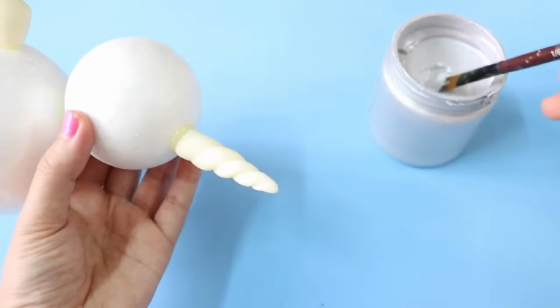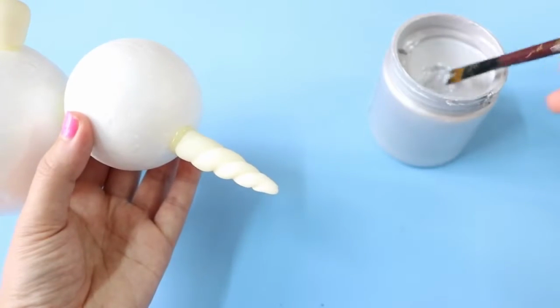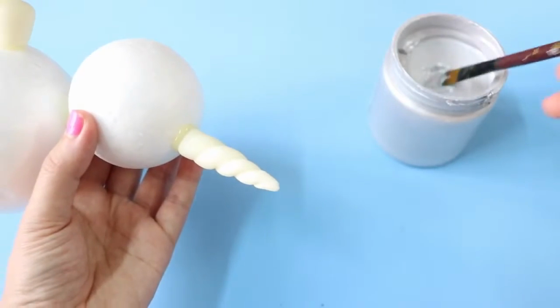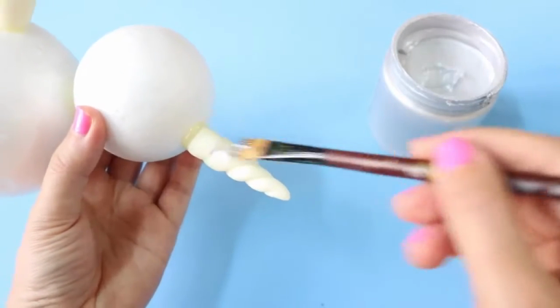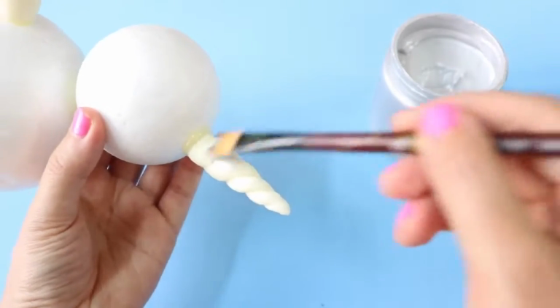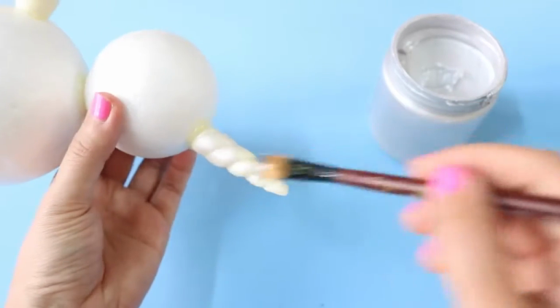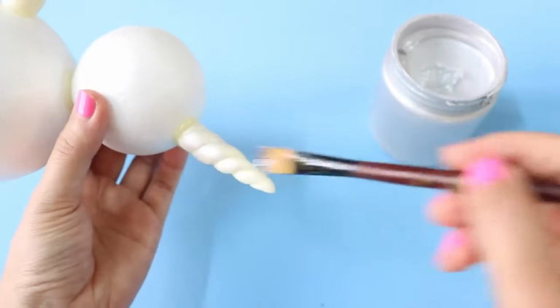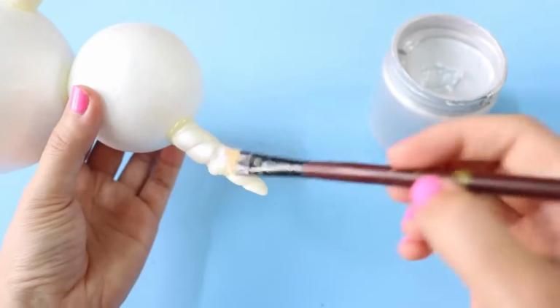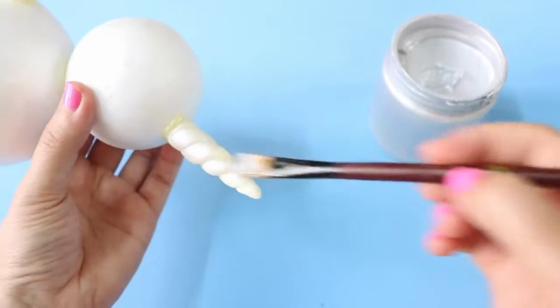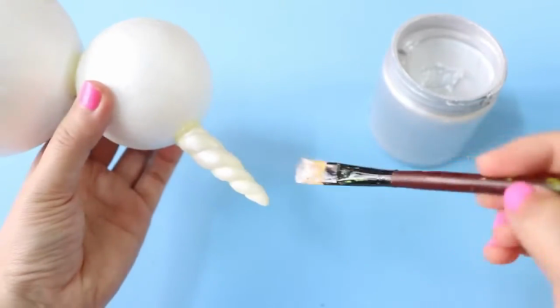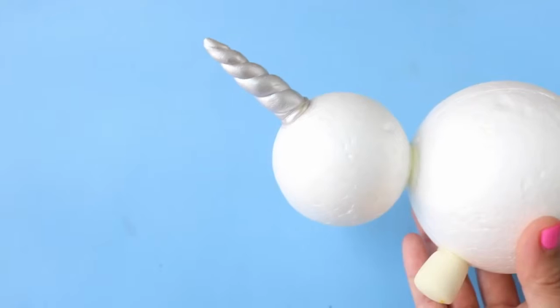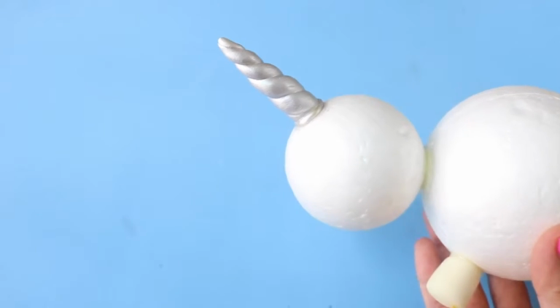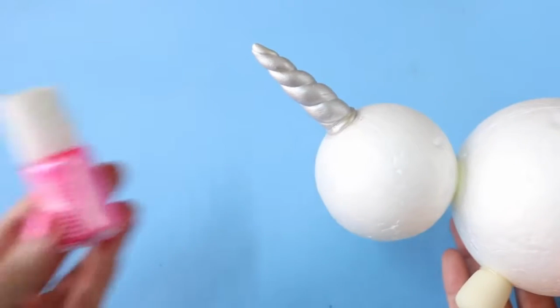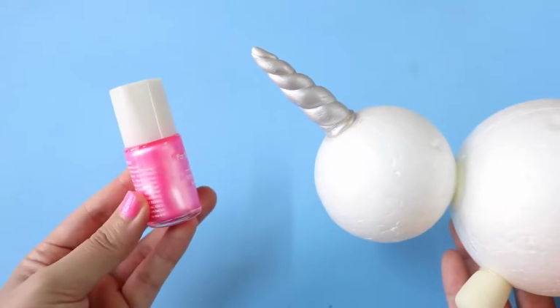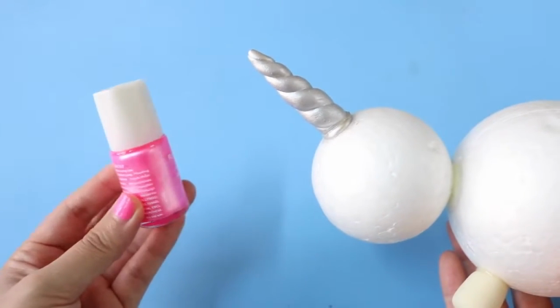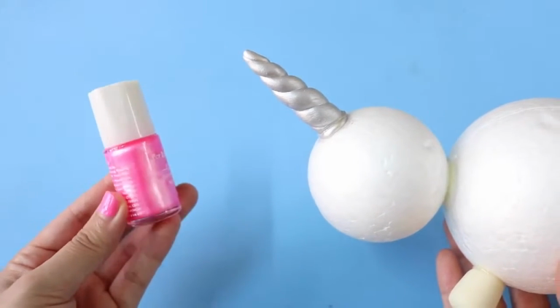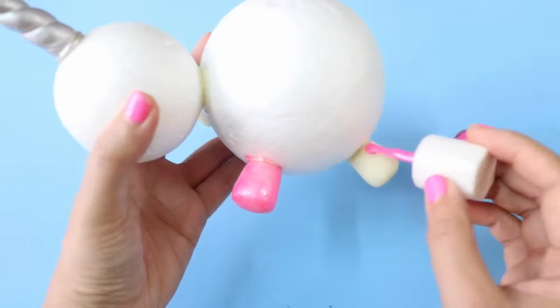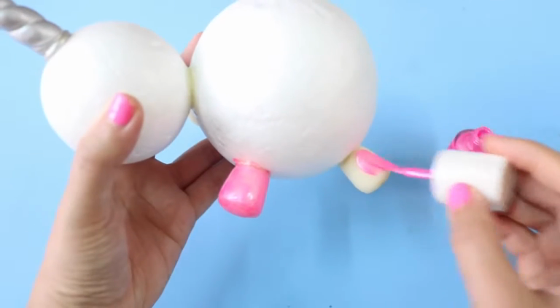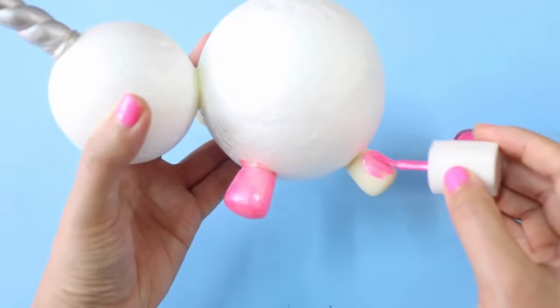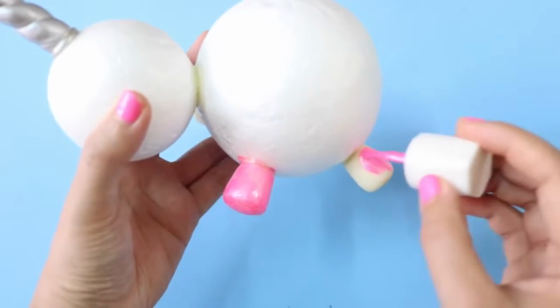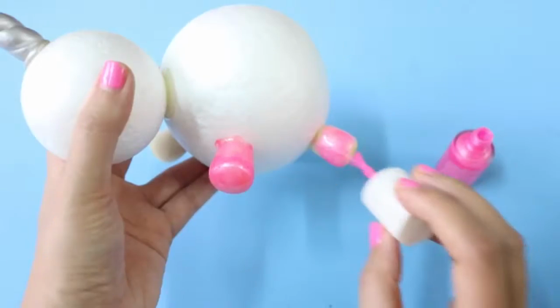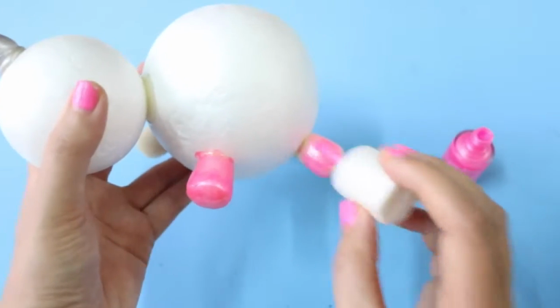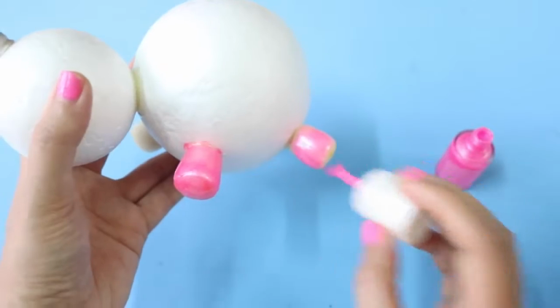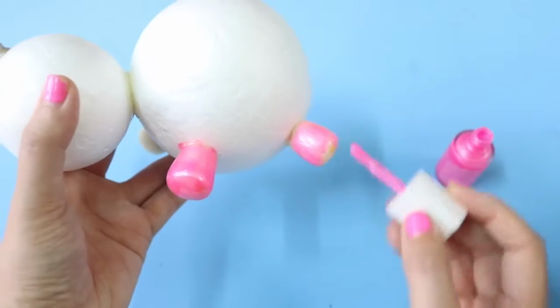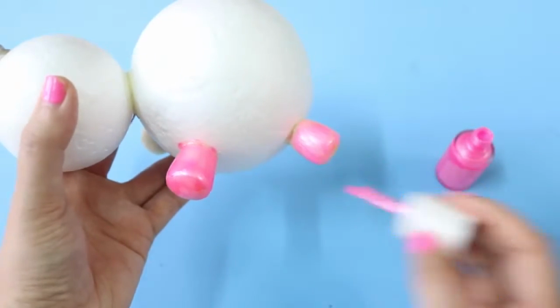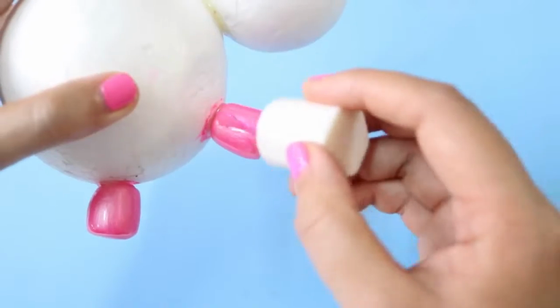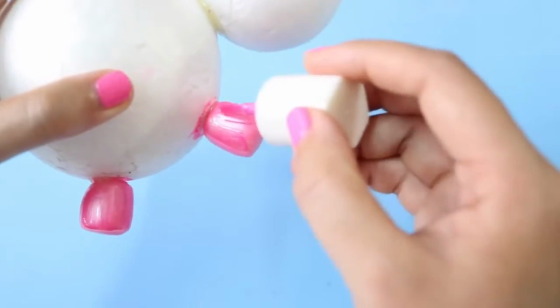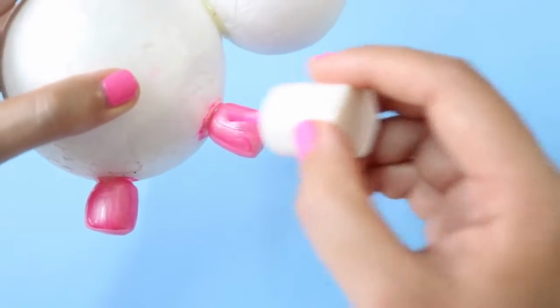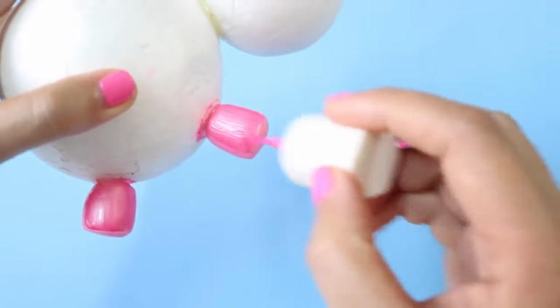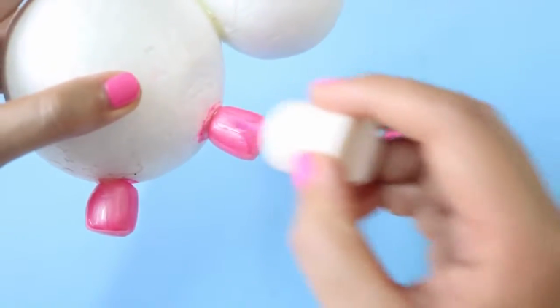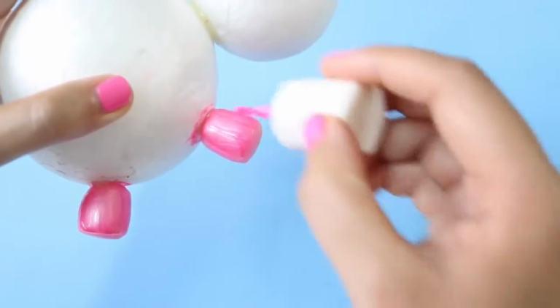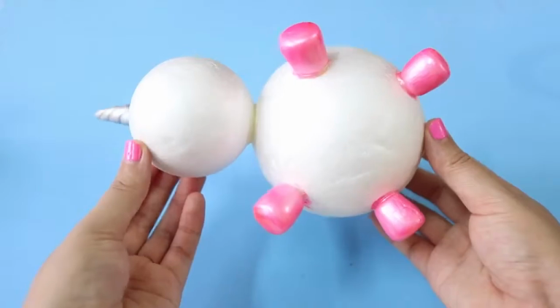For the next step, I'm applying silver acrylic paint on the horn. And then I'm using this pretty pink nail polish to give the legs some color. After 2 coats of nail polish, this is what I've got so far.